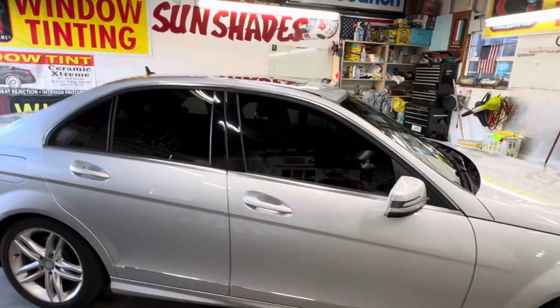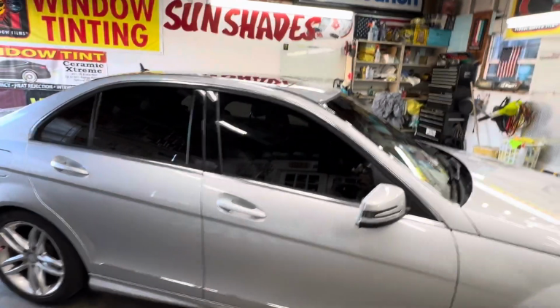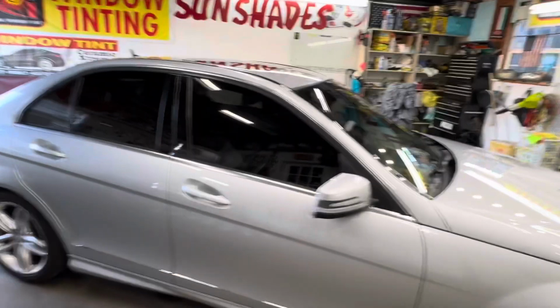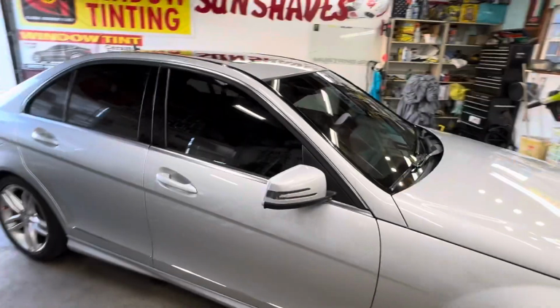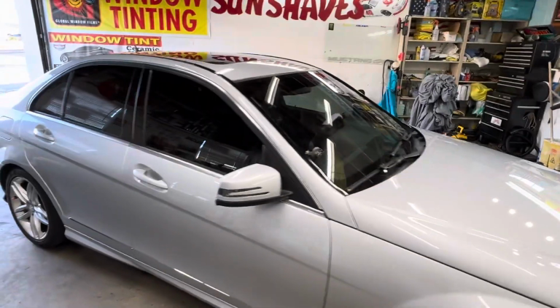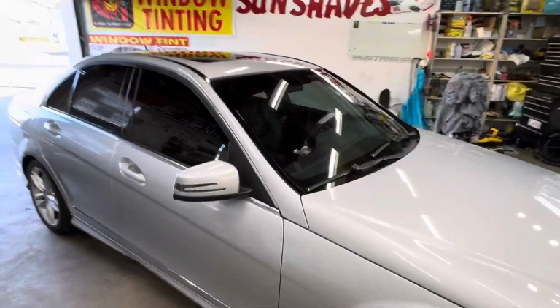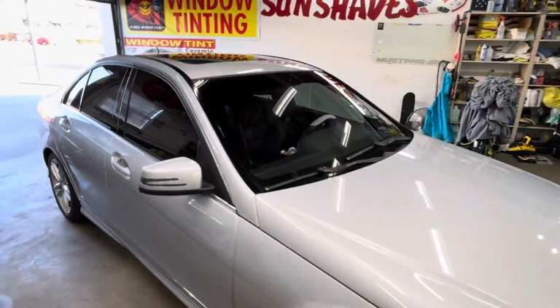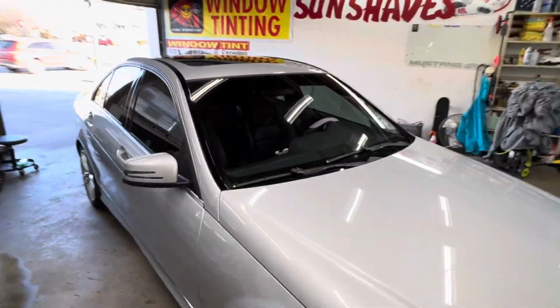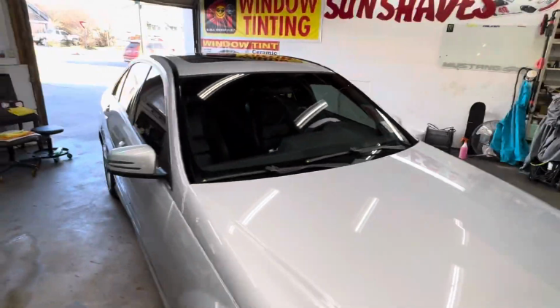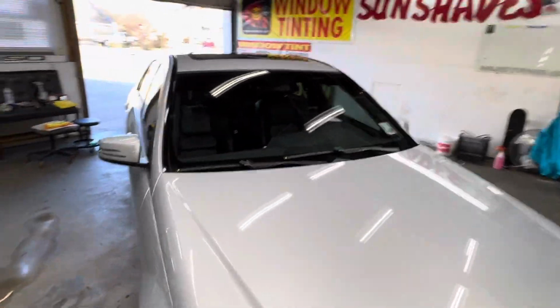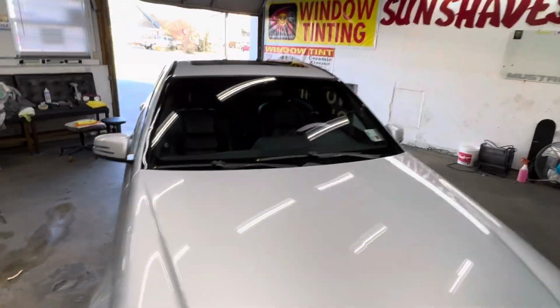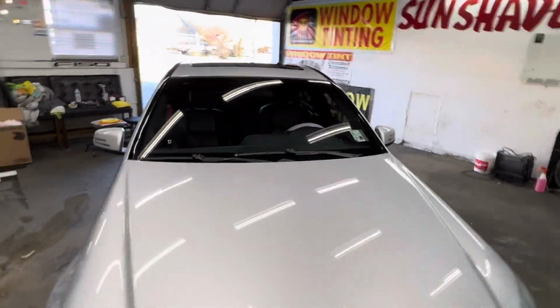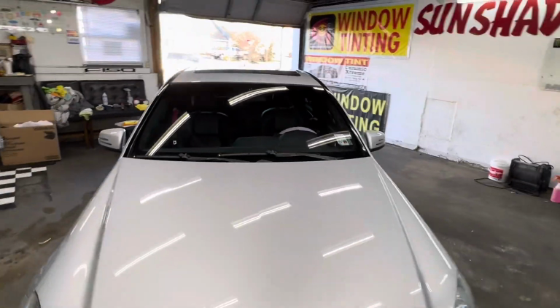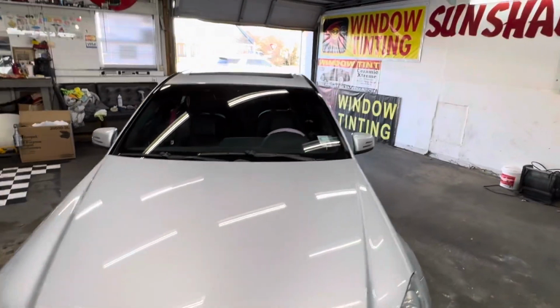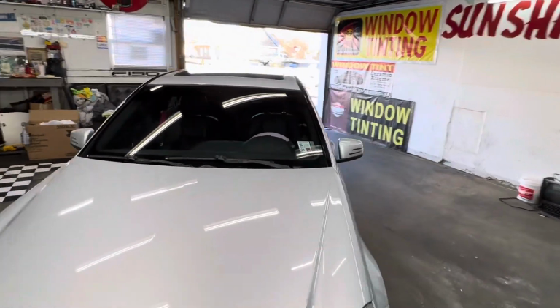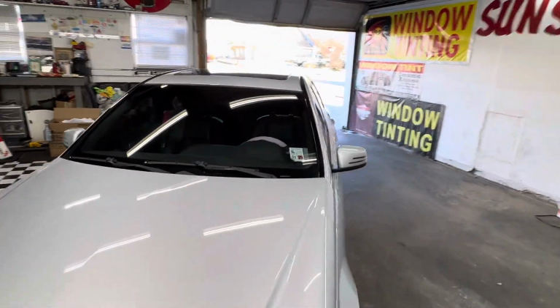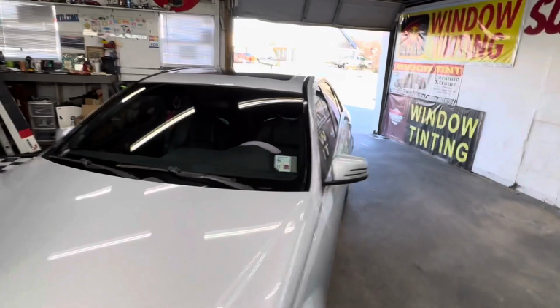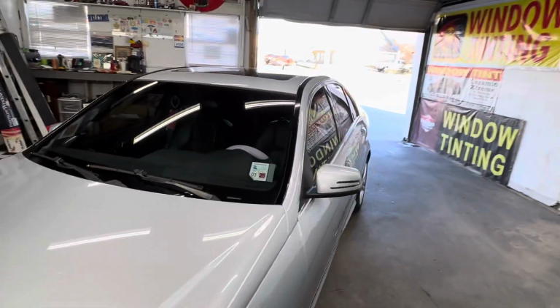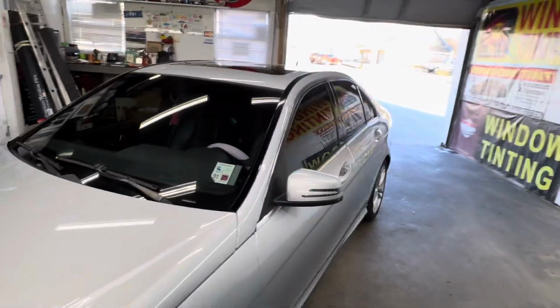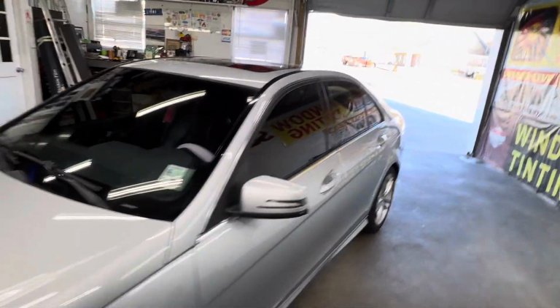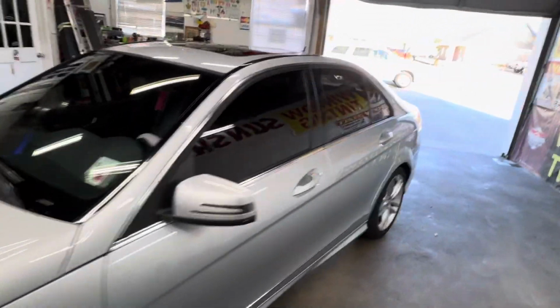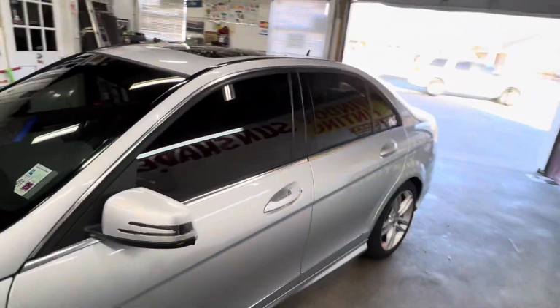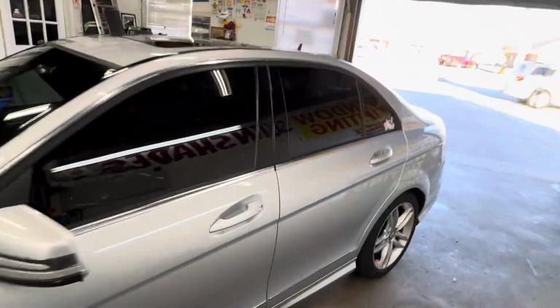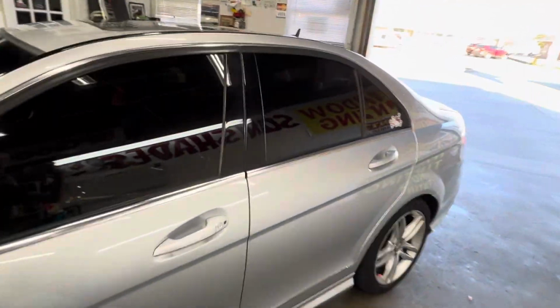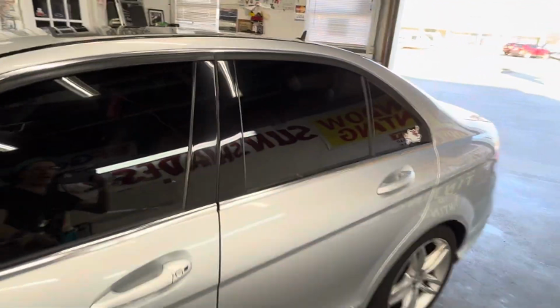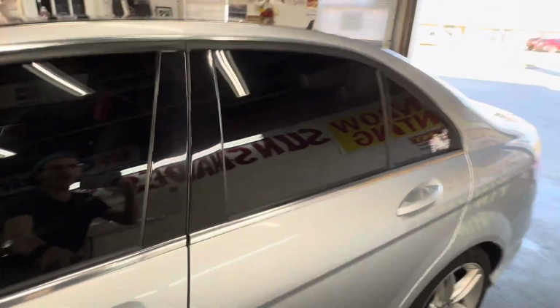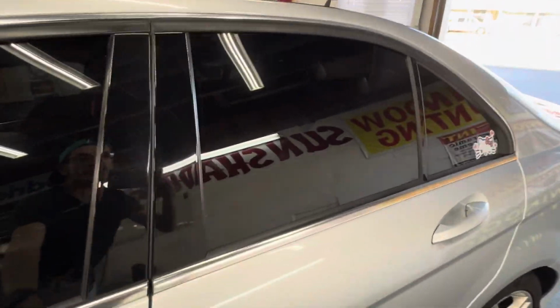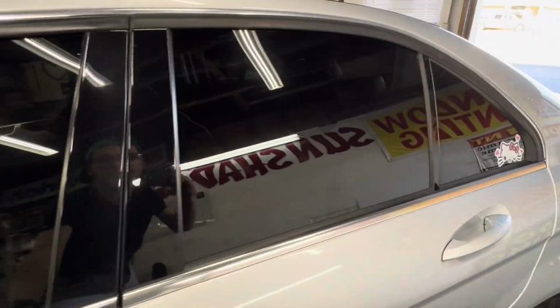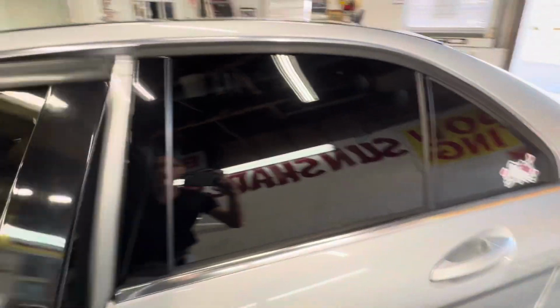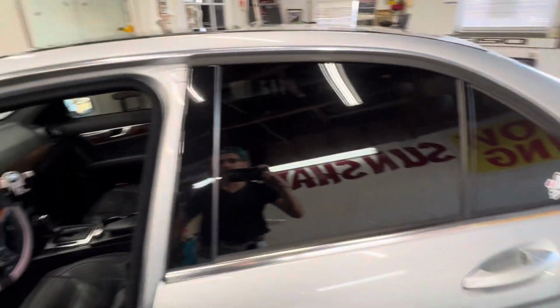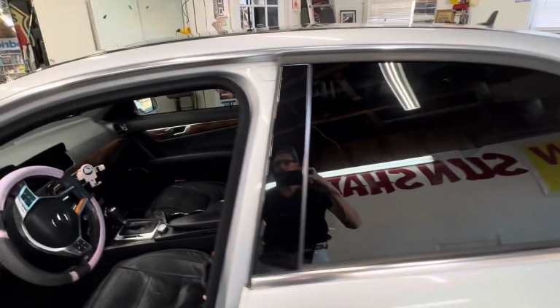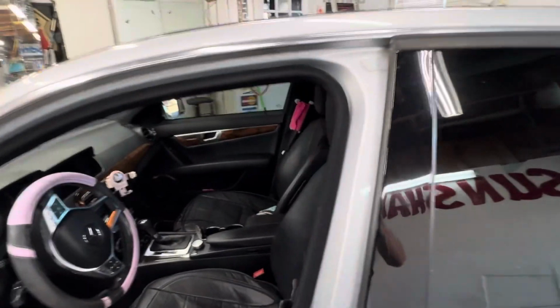I'll go on the inside and show you what it looks like. It's easy to see out, hard to see in — that's what tint's made for.